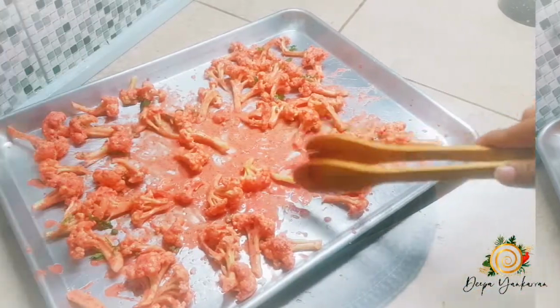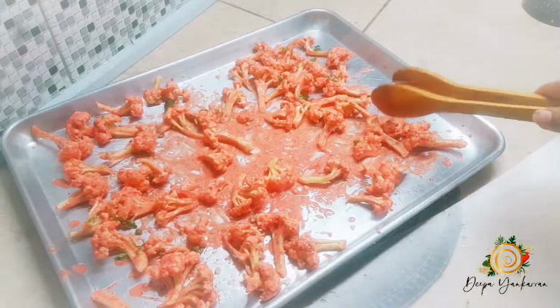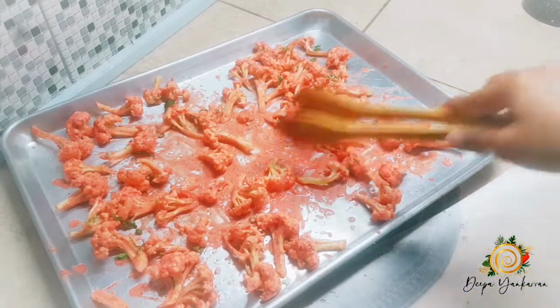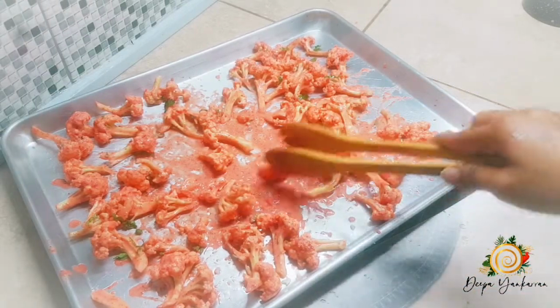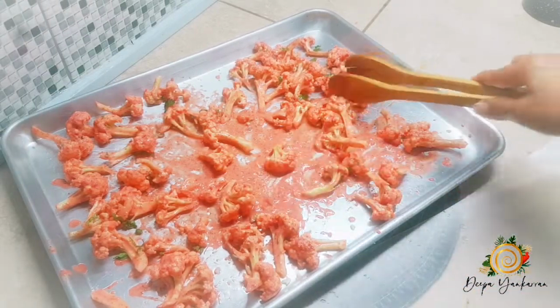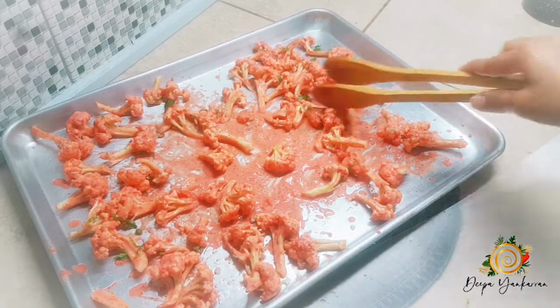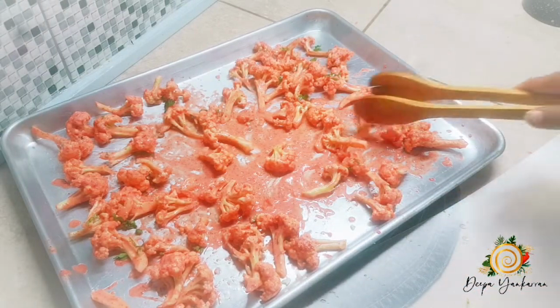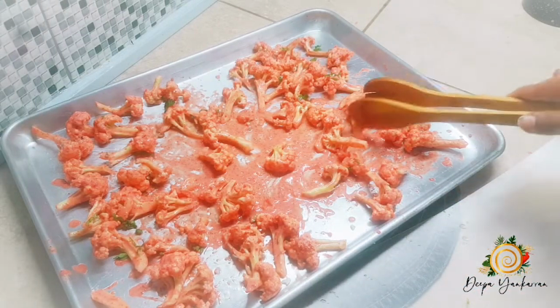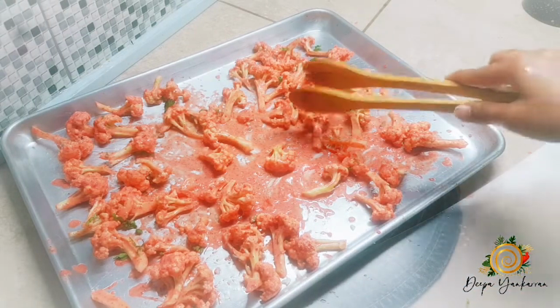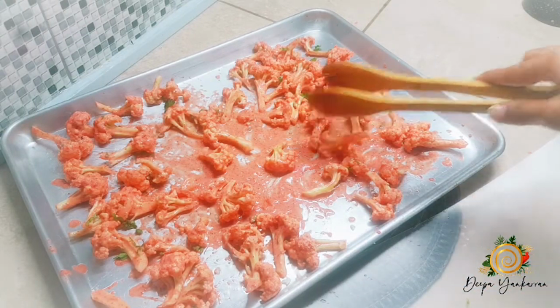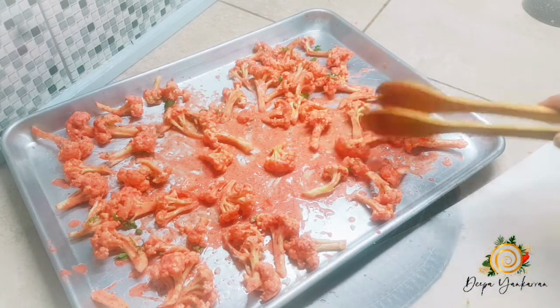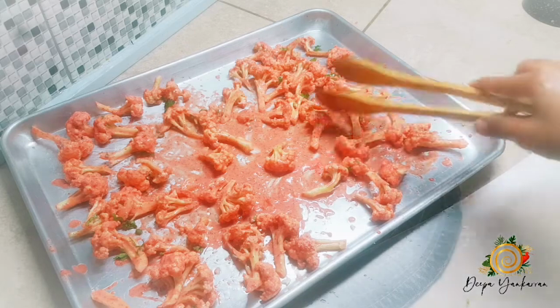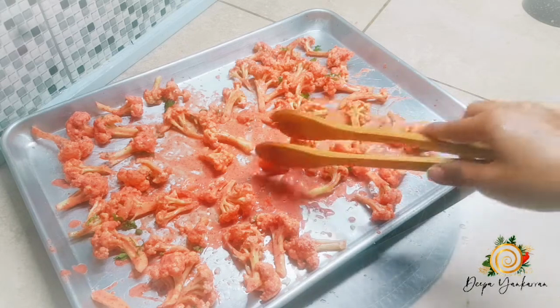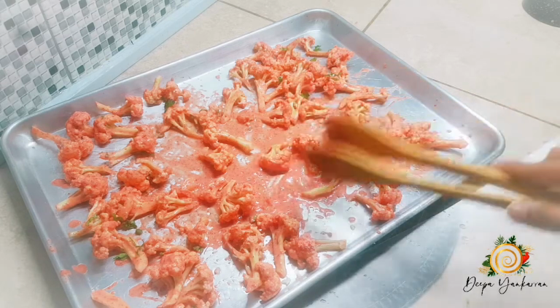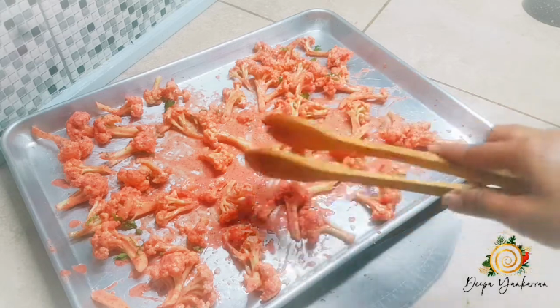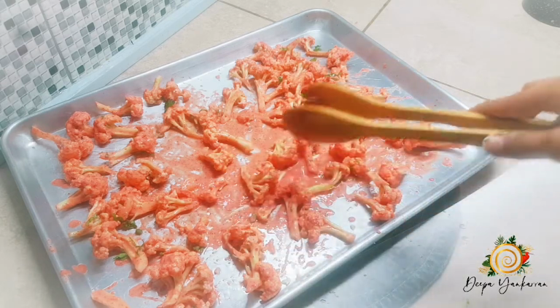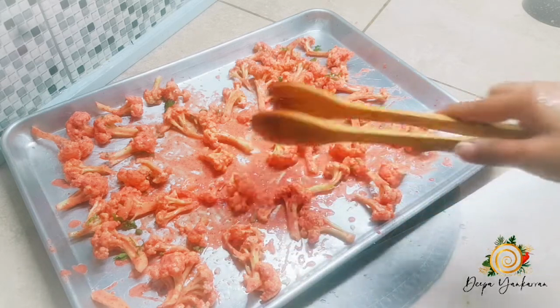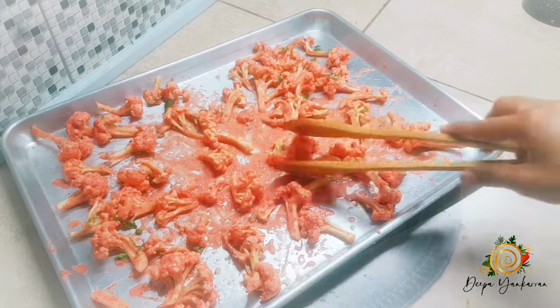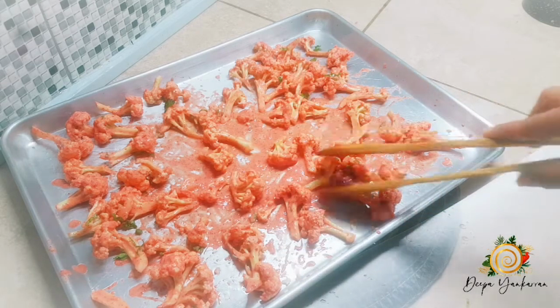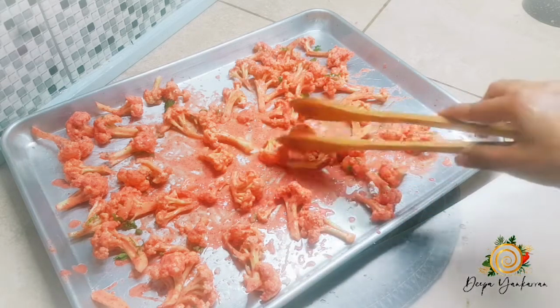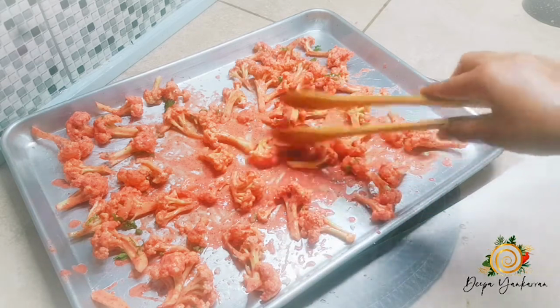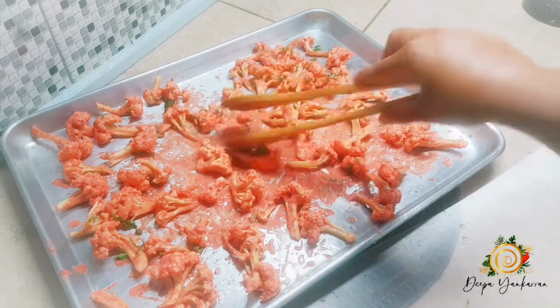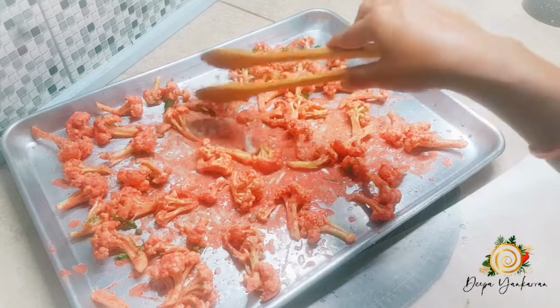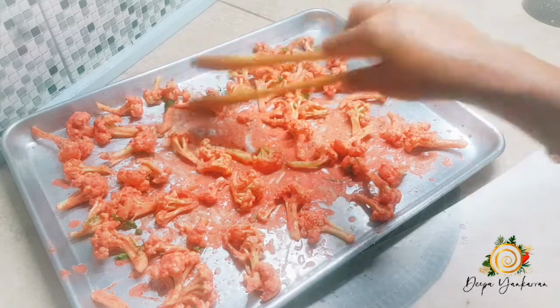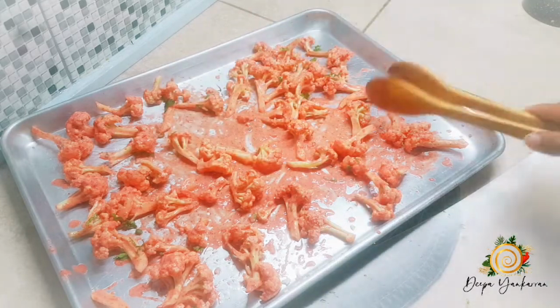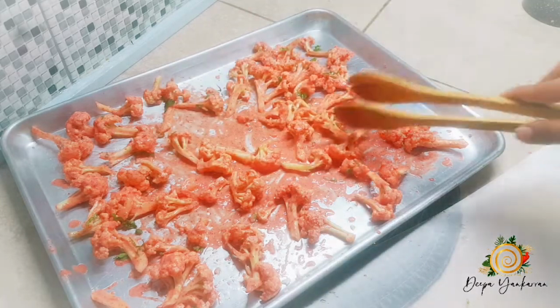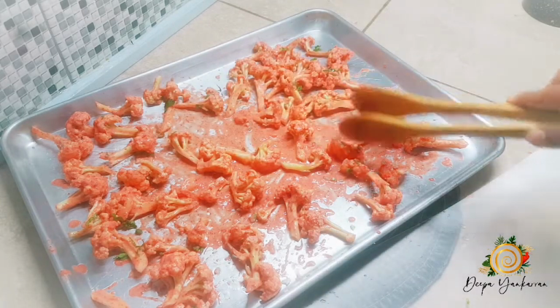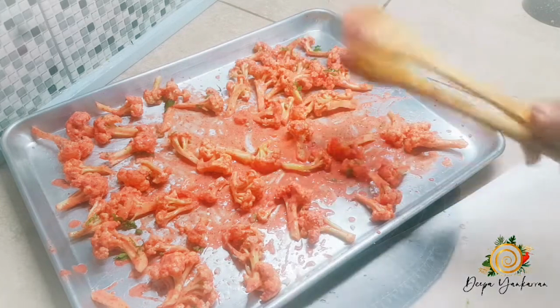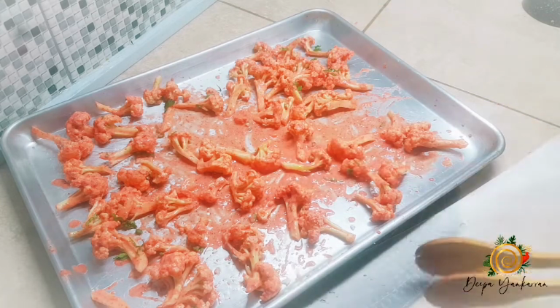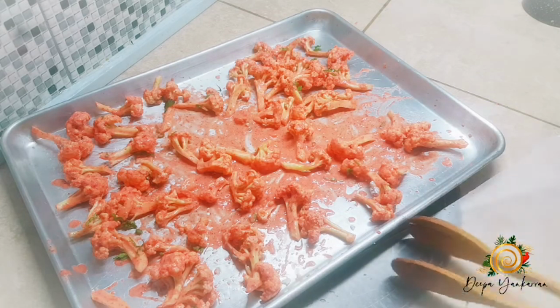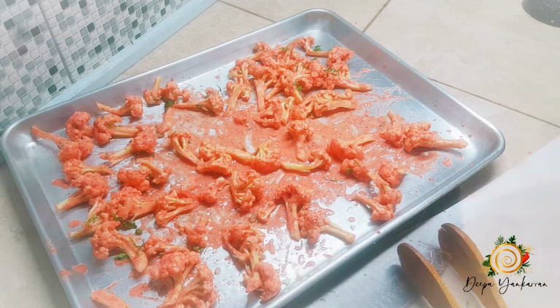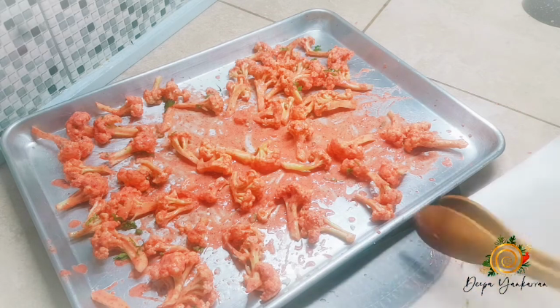I'm going to pop it into a preheated oven at 450 degrees for 30 minutes. In between, I'll take it out, turn the pieces, and then pop it back in.